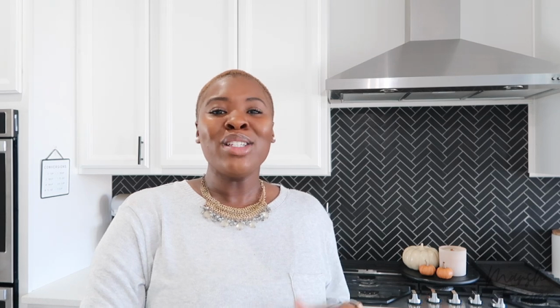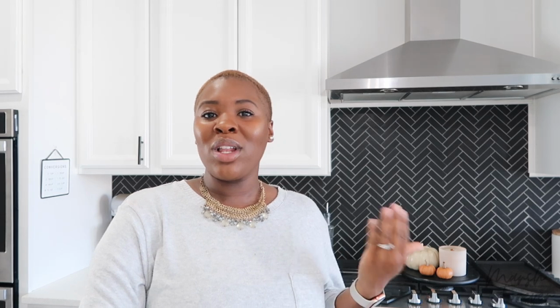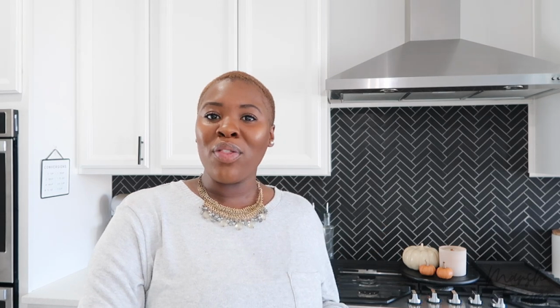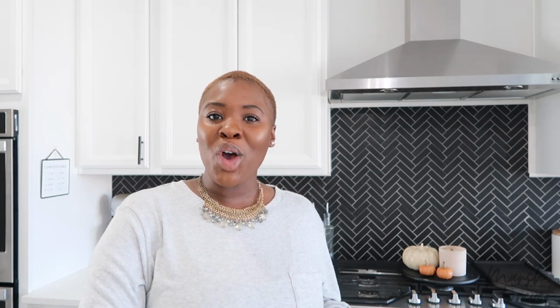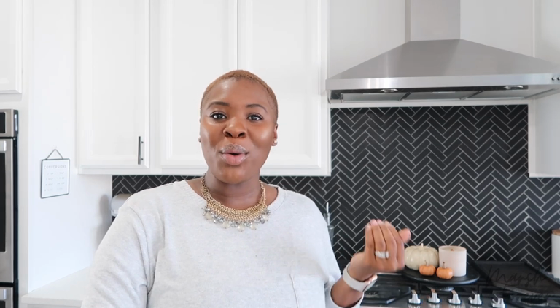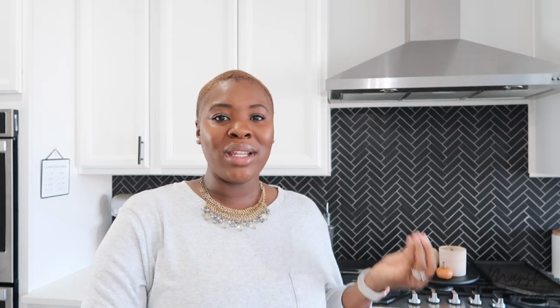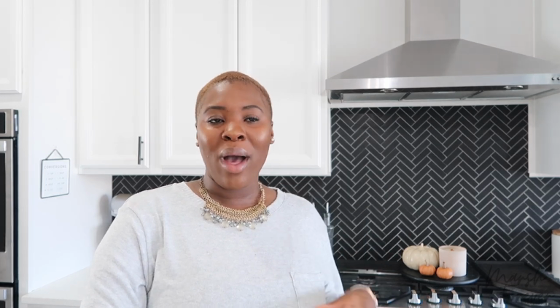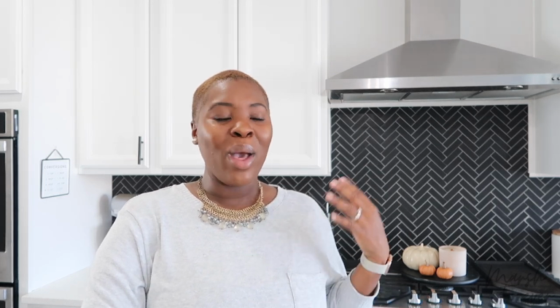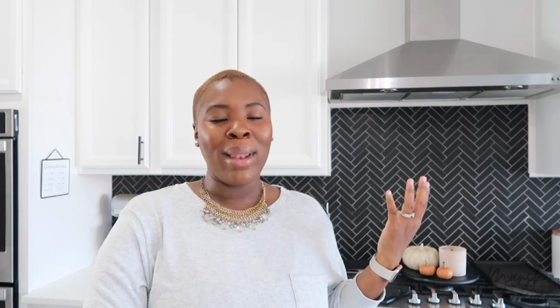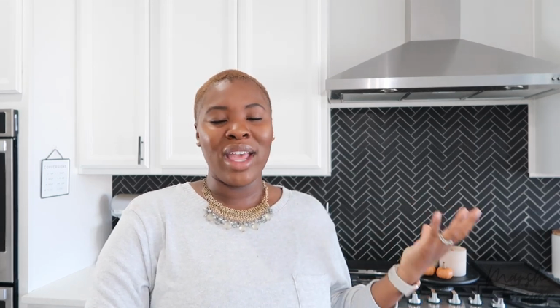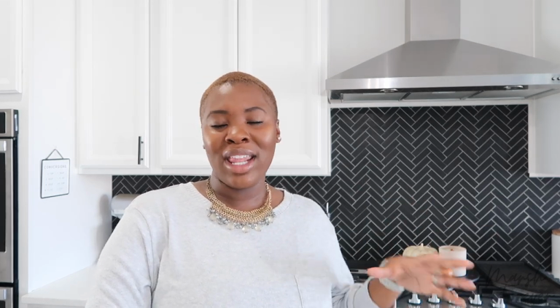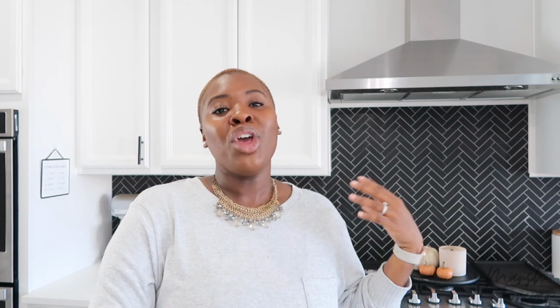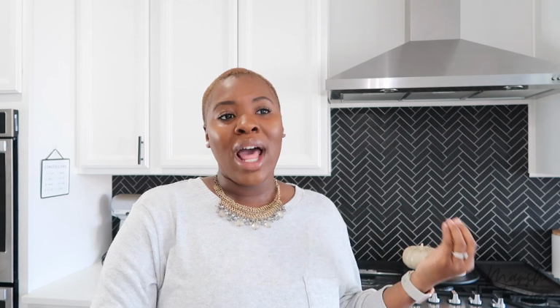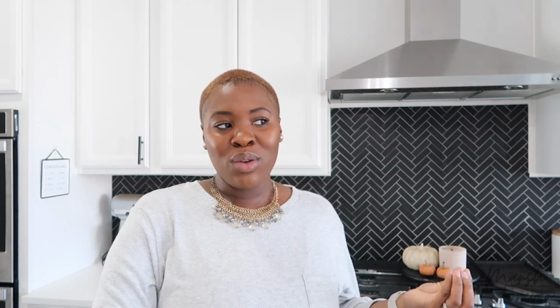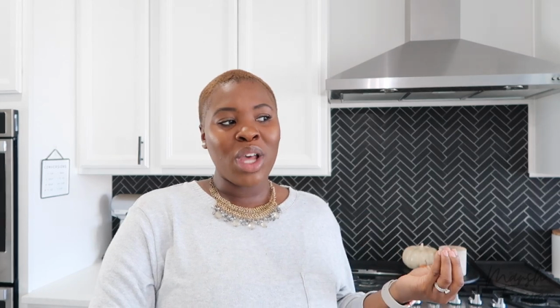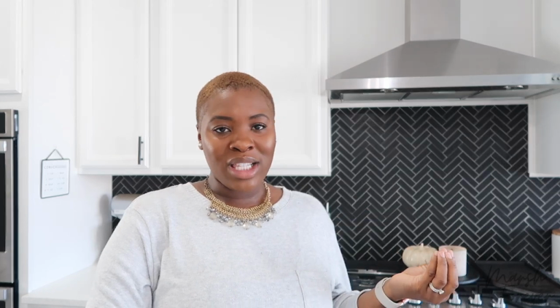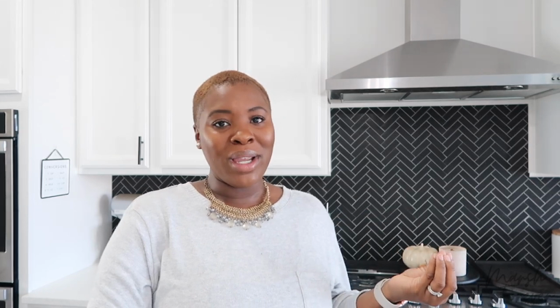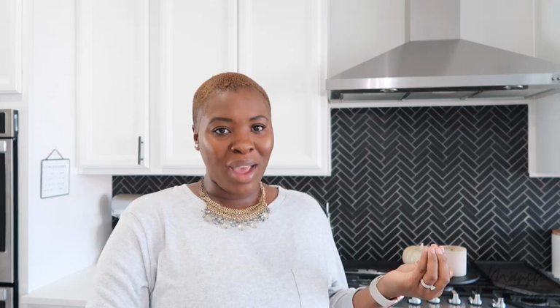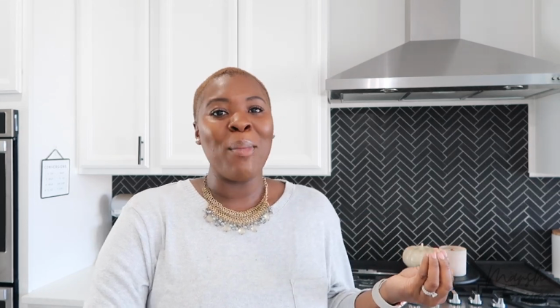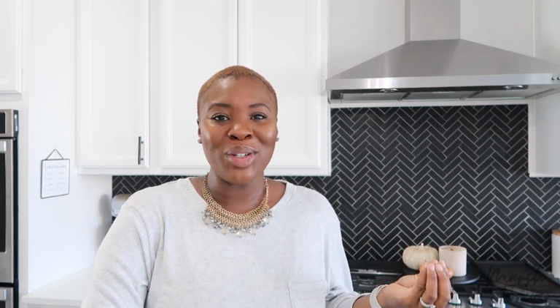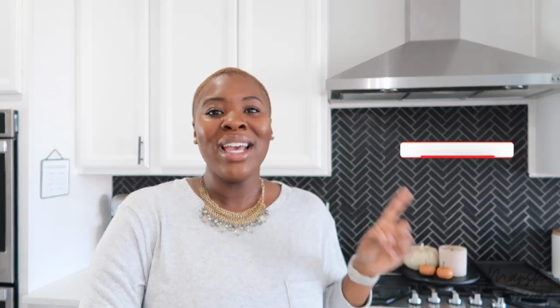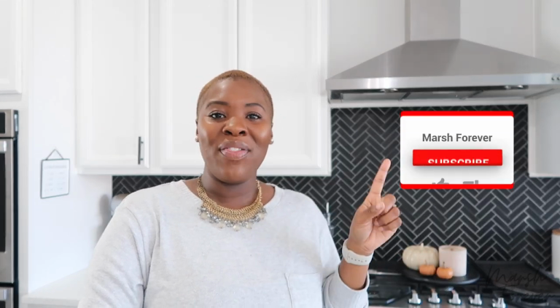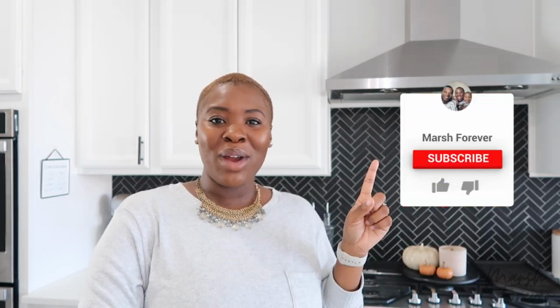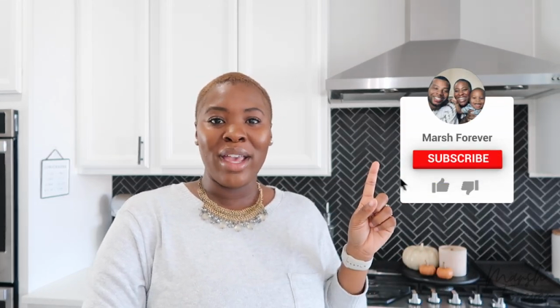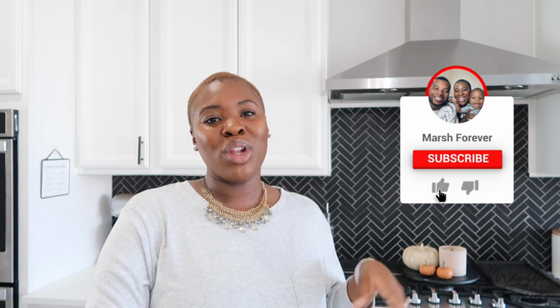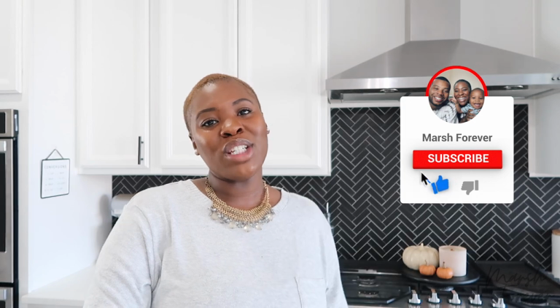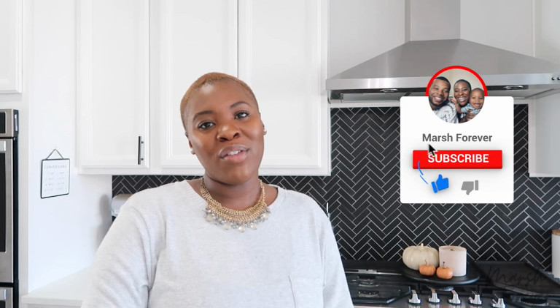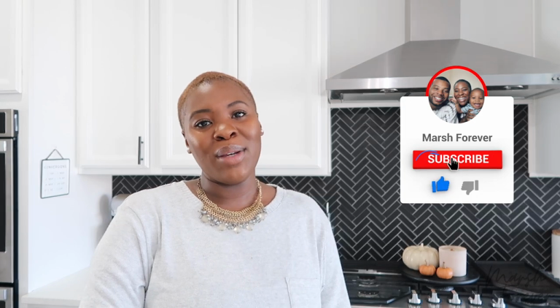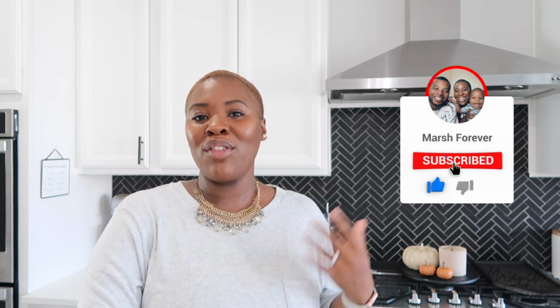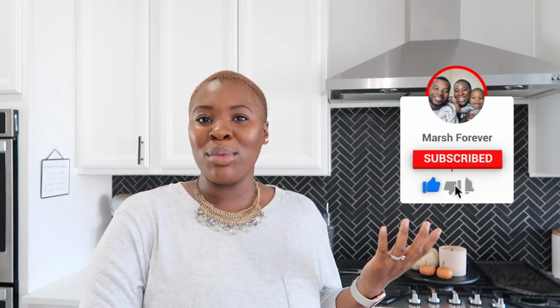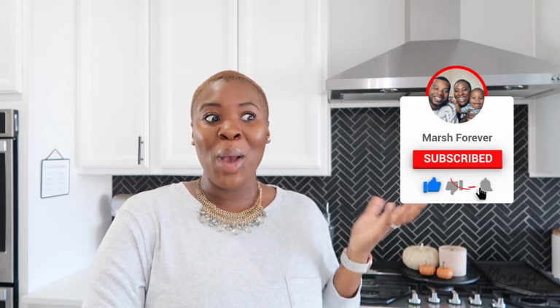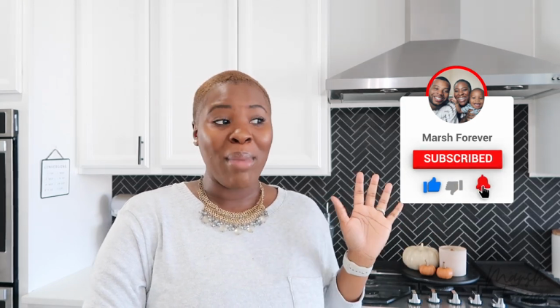So if you love all things home, DIY, that white, black and bright aesthetic, lots of neutral tones at this point, be sure to hit that subscribe button to join our March Forever family. And if you're older, welcome back.